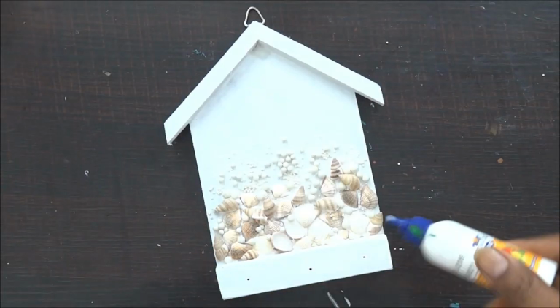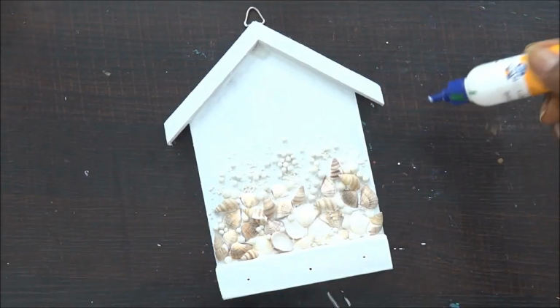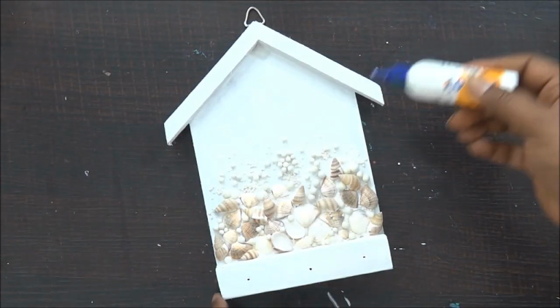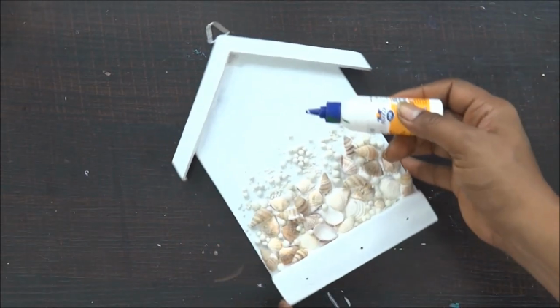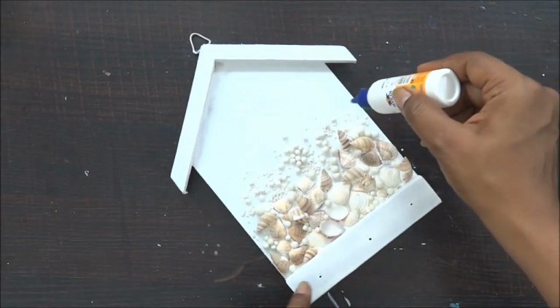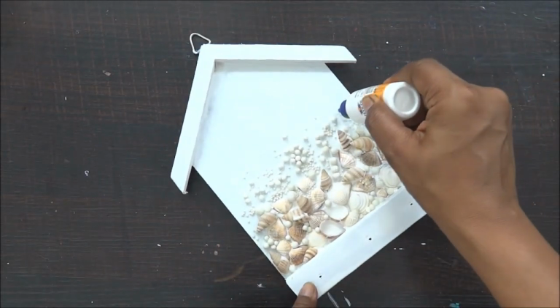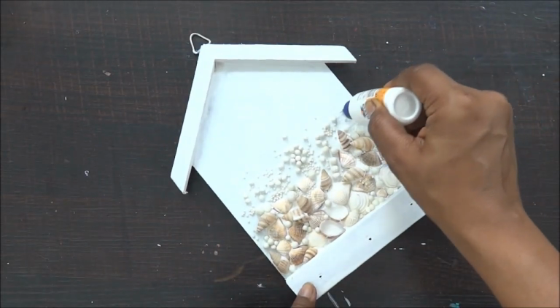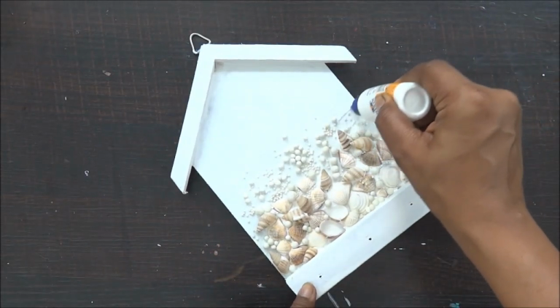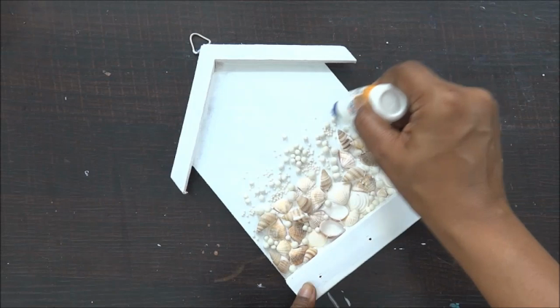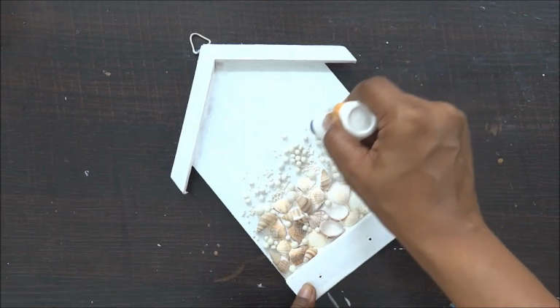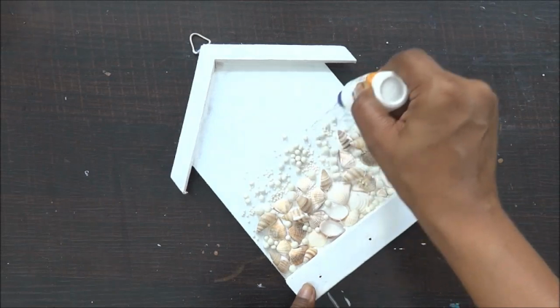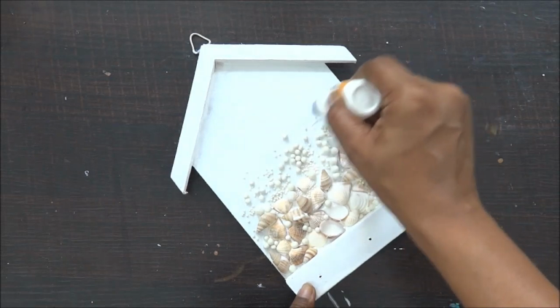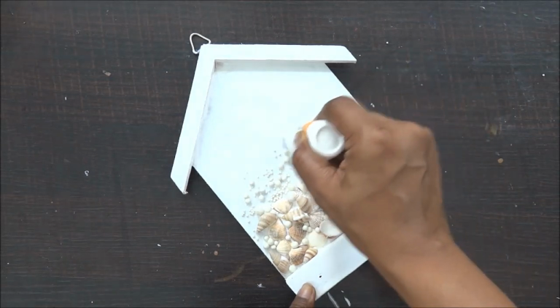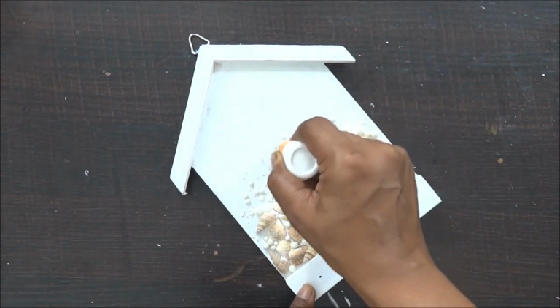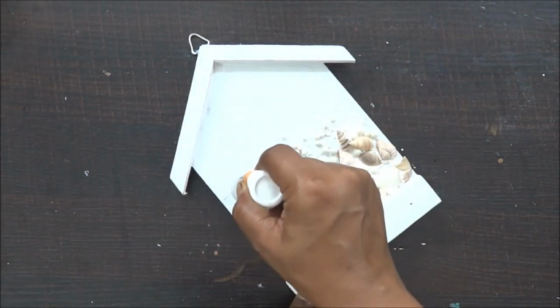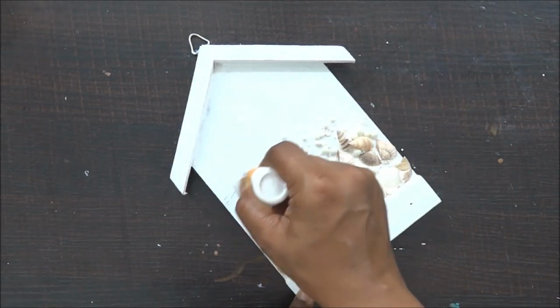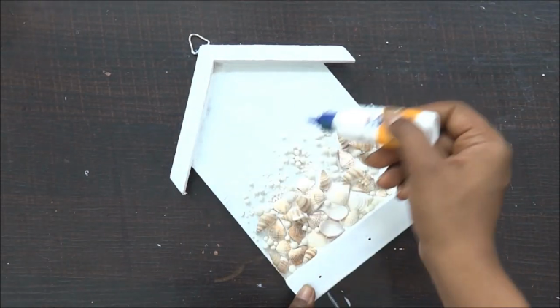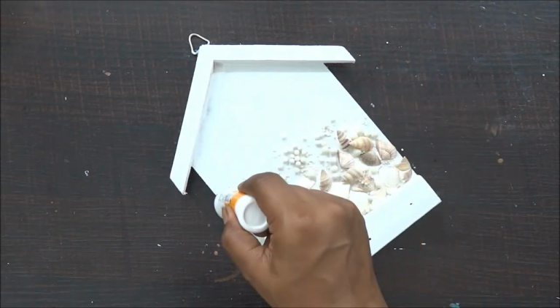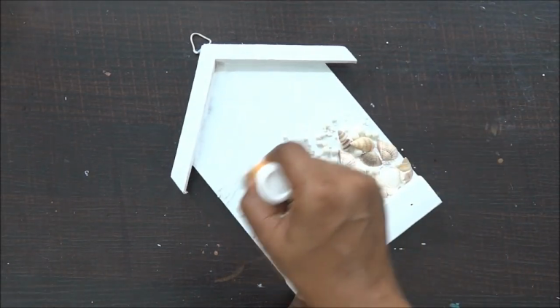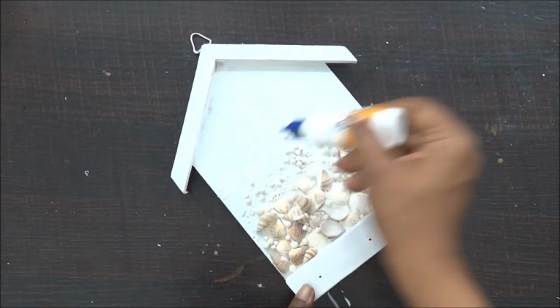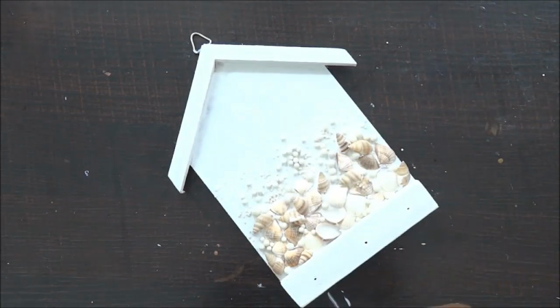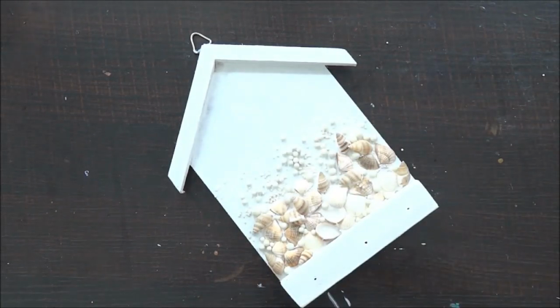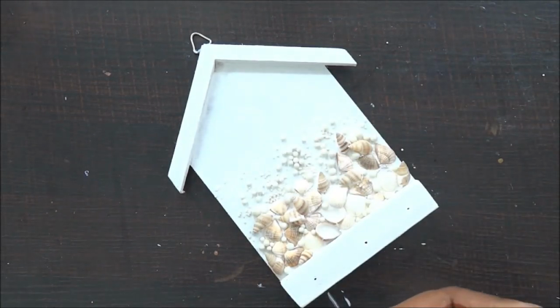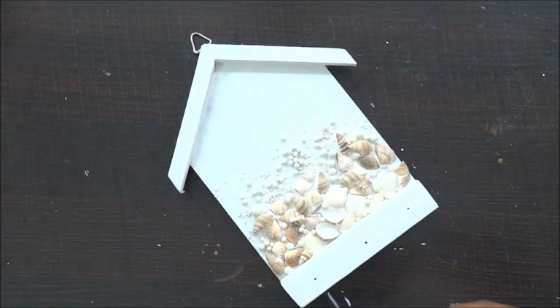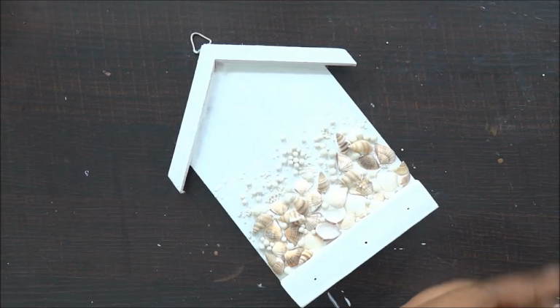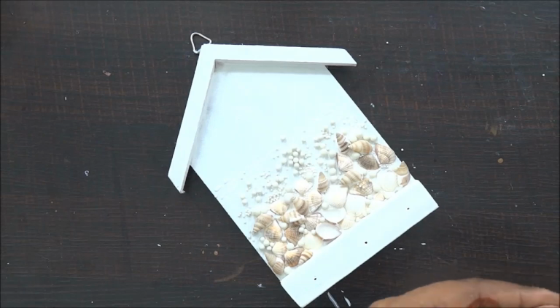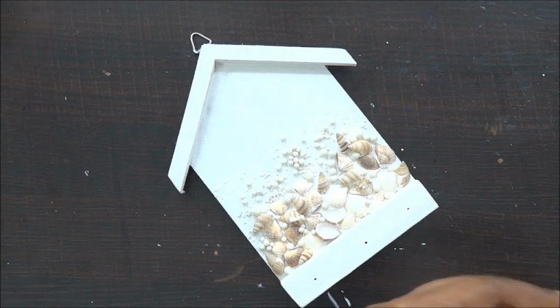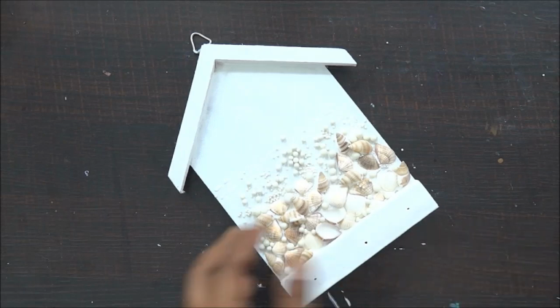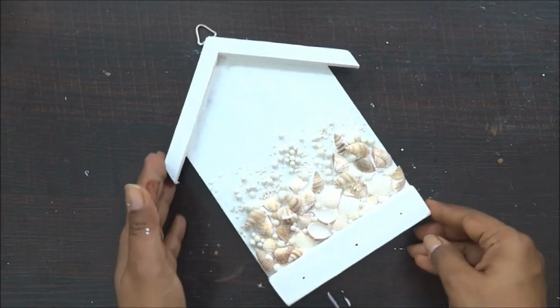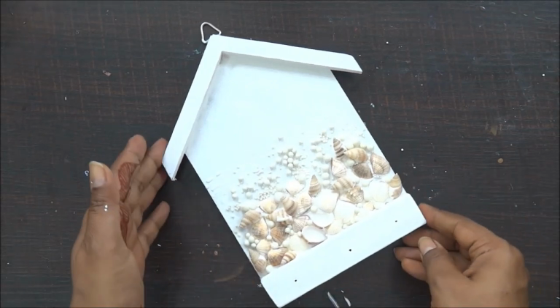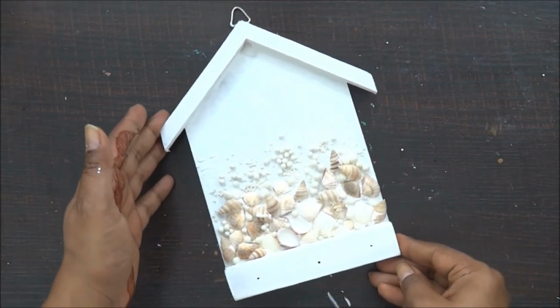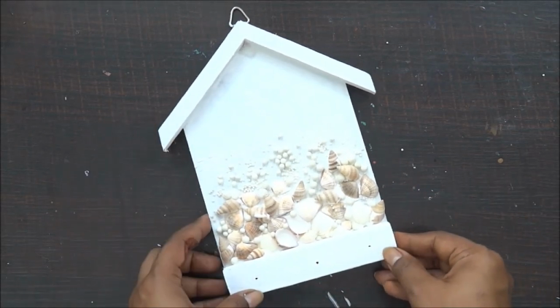Now with the help of a paper I am going to remove all the extra shells and the stones which have not stuck really well and which are extra on my project, and now I will let it dry completely.